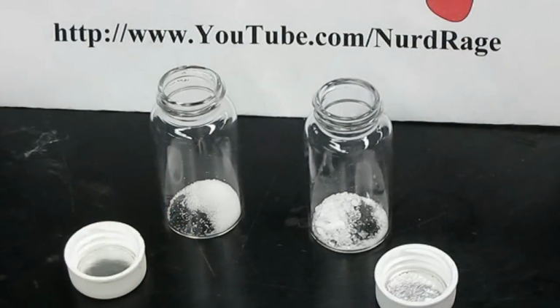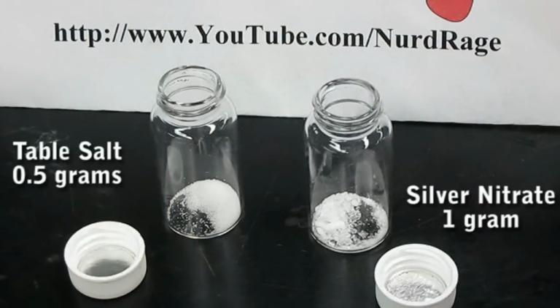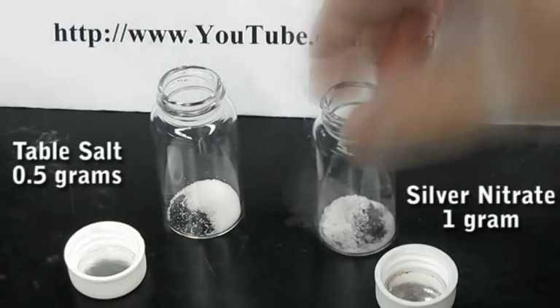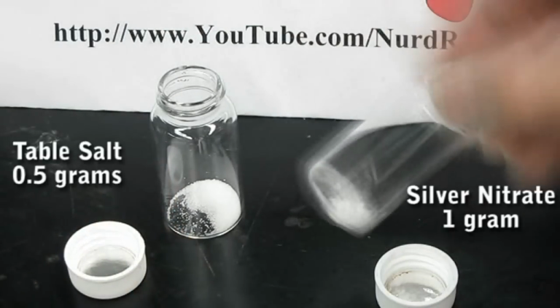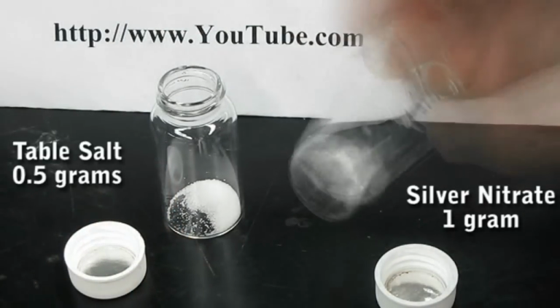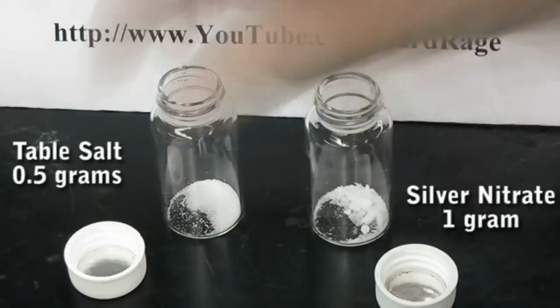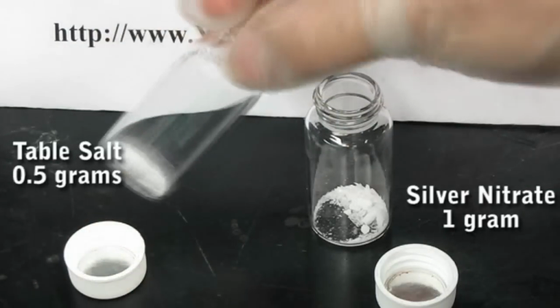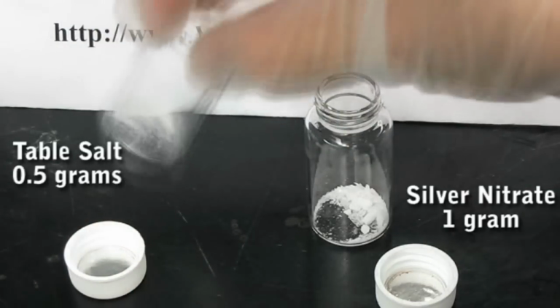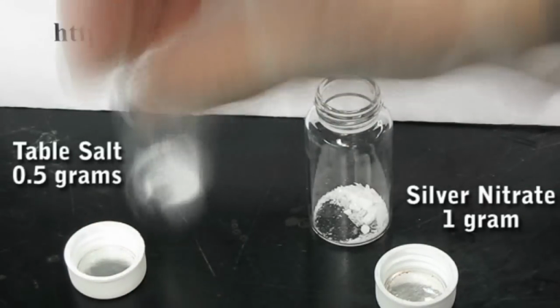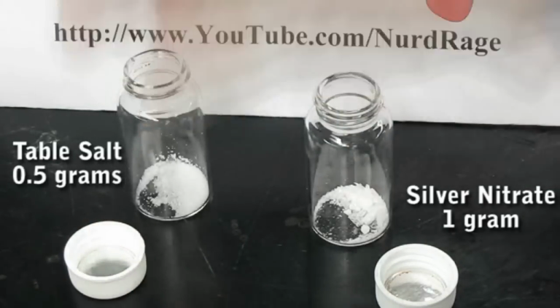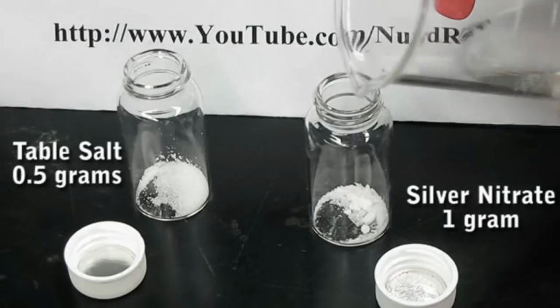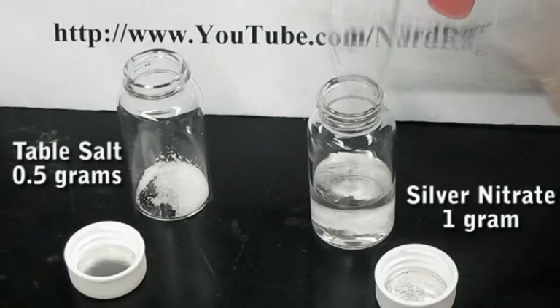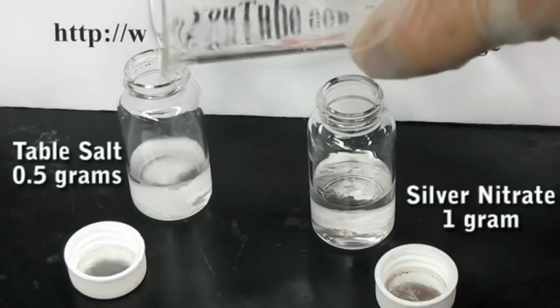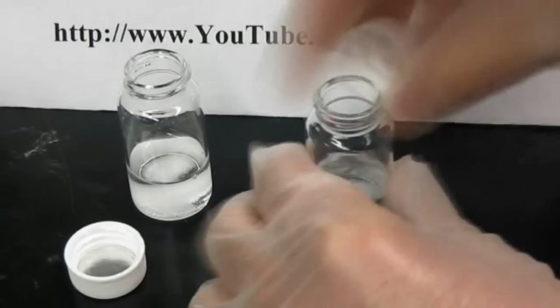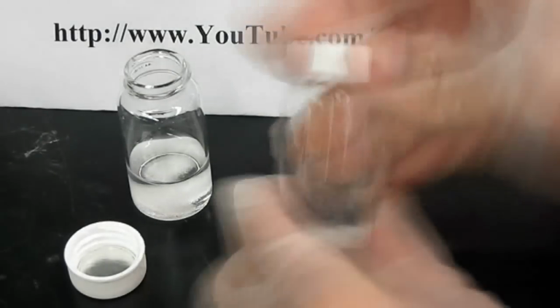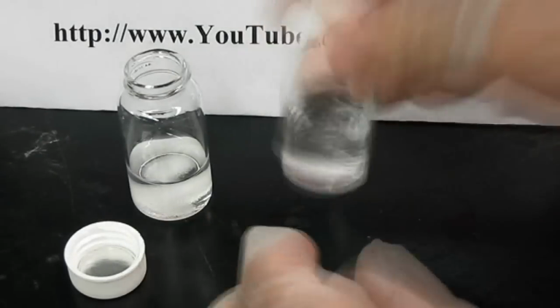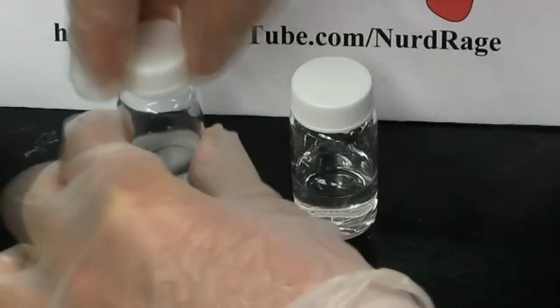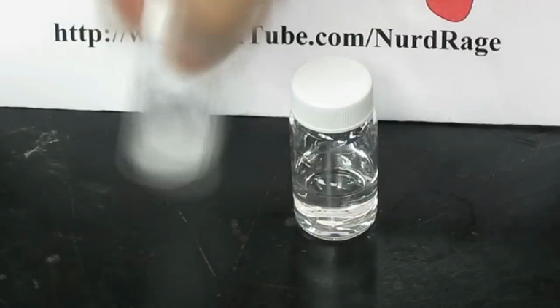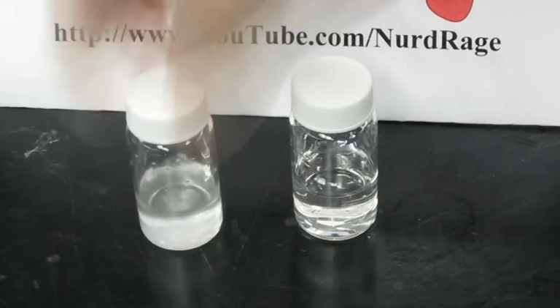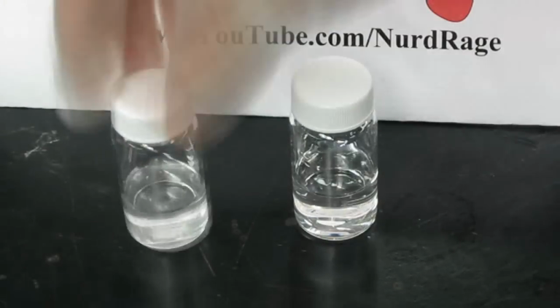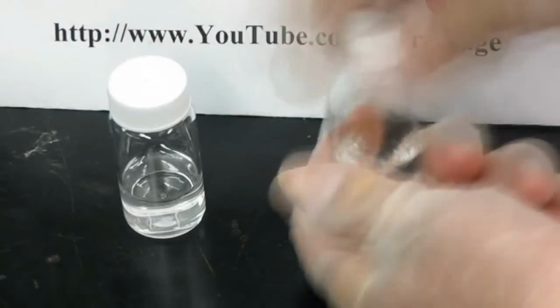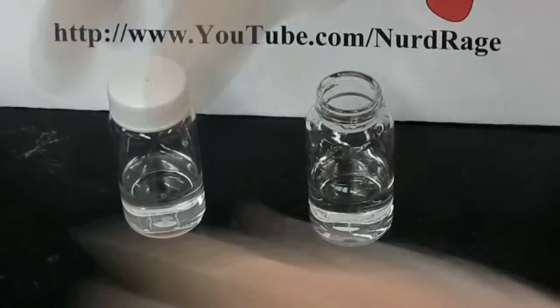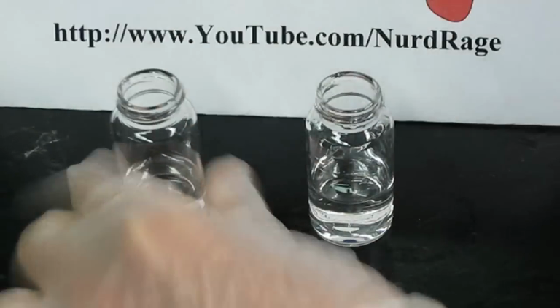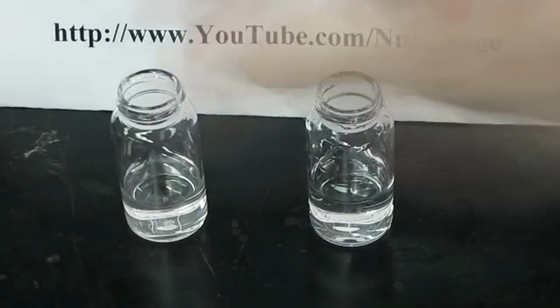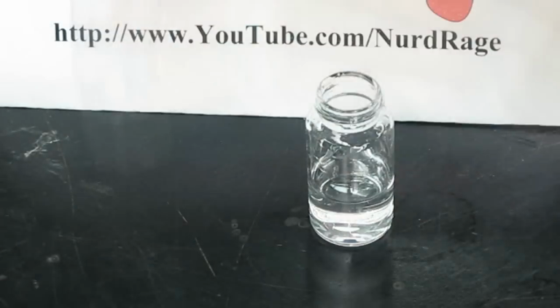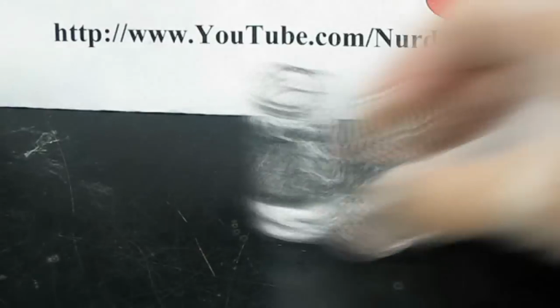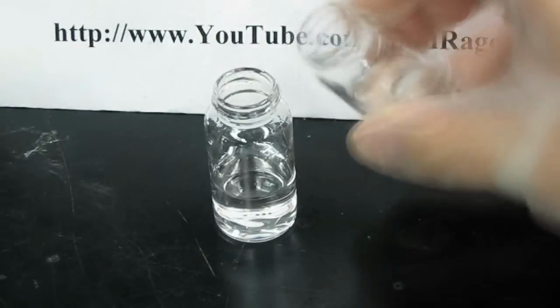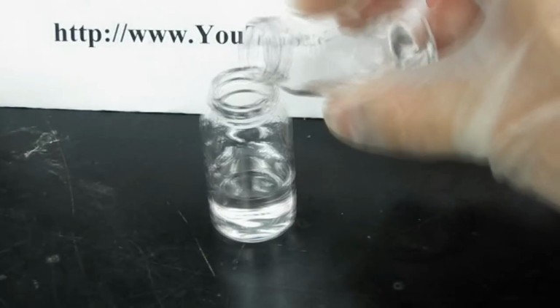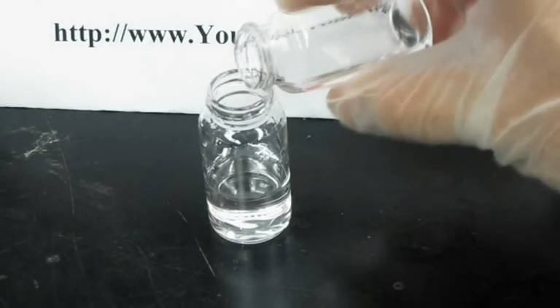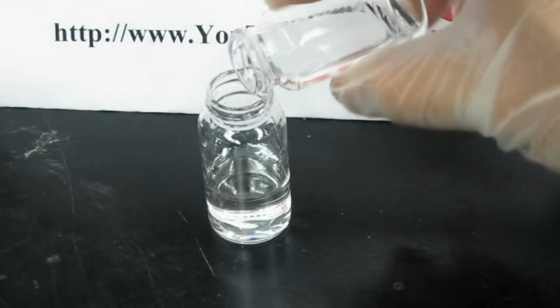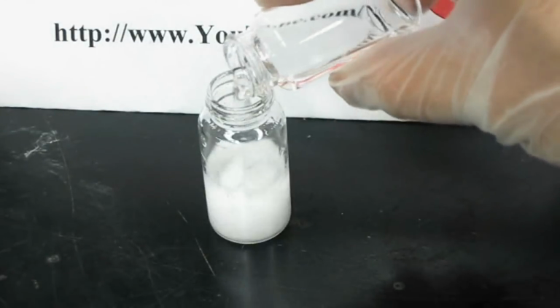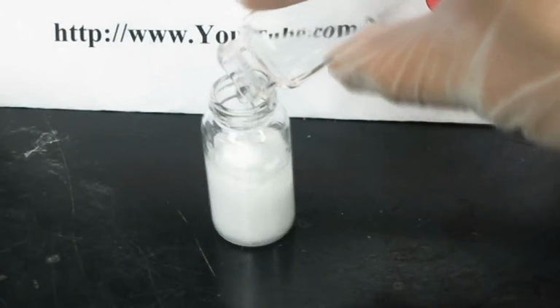First you'll need 1 gram of silver nitrate and half a gram of table salt. Add enough water to both to completely dissolve them. Once they are both dissolved, add the salt solution to the silver nitrate solution.